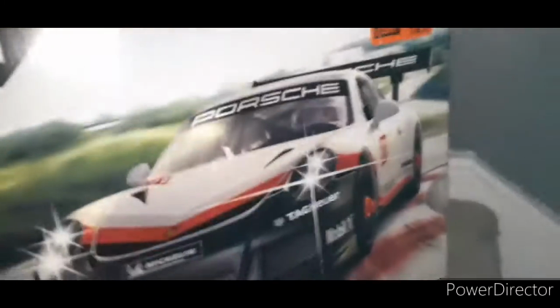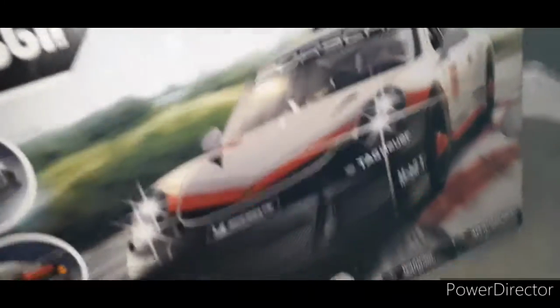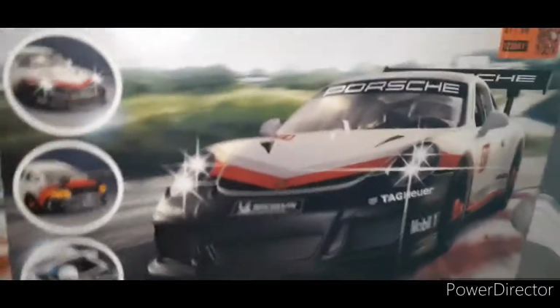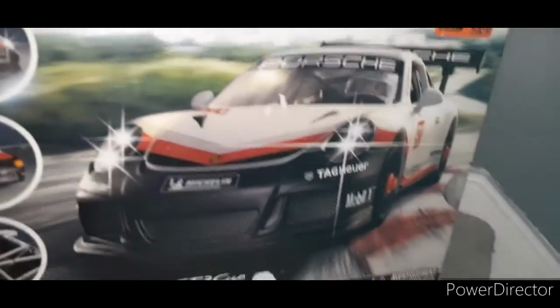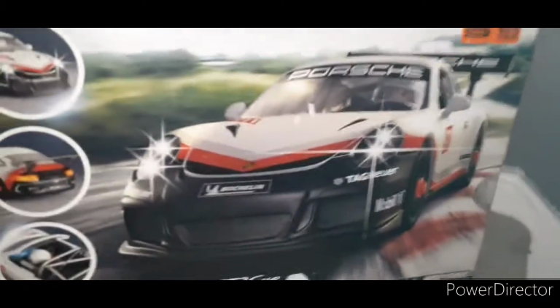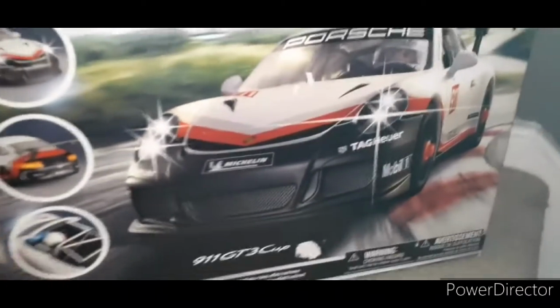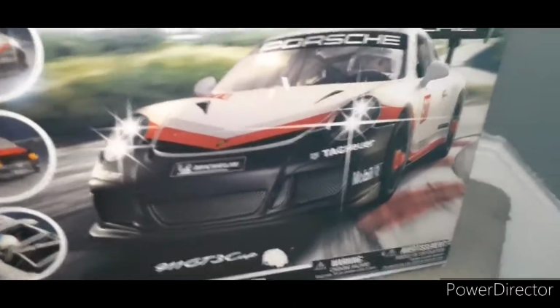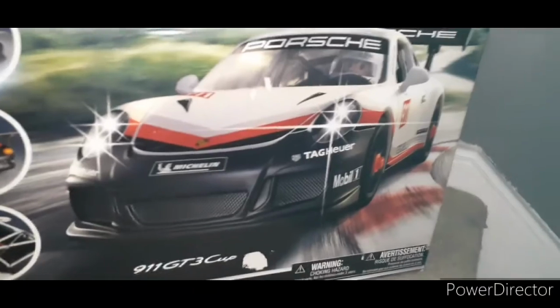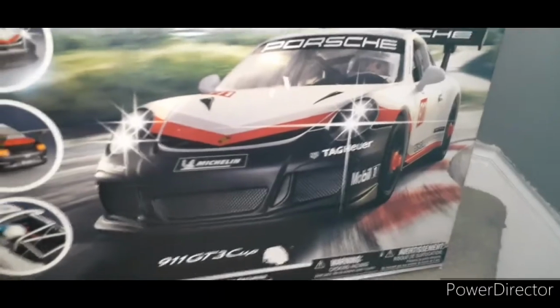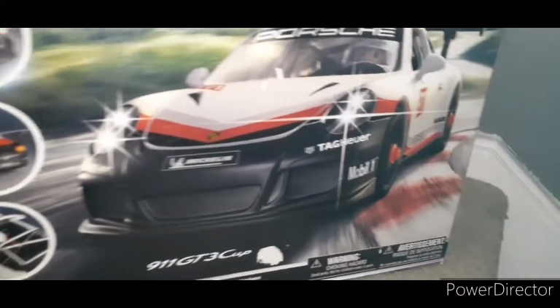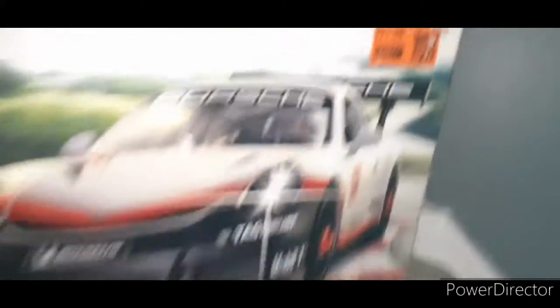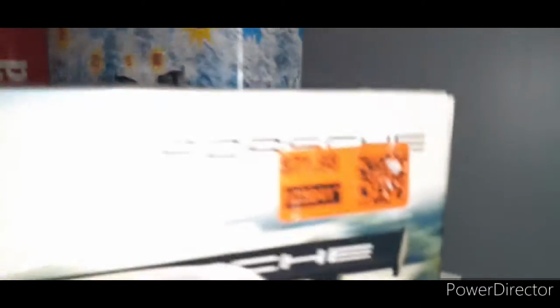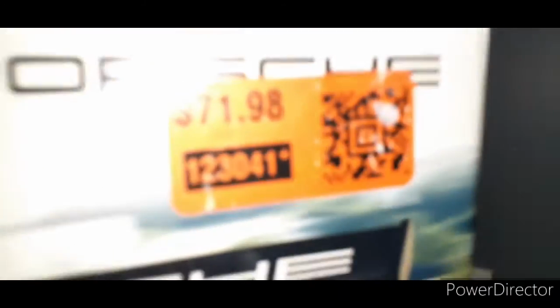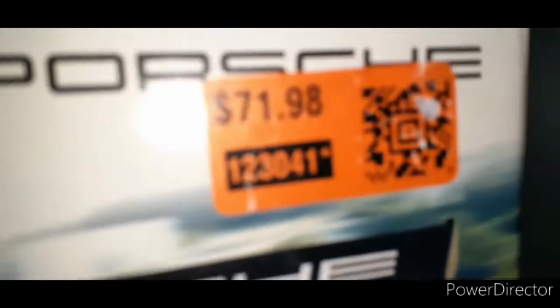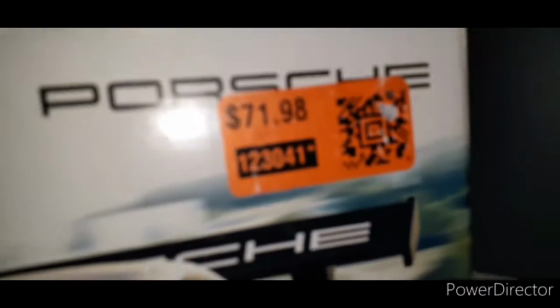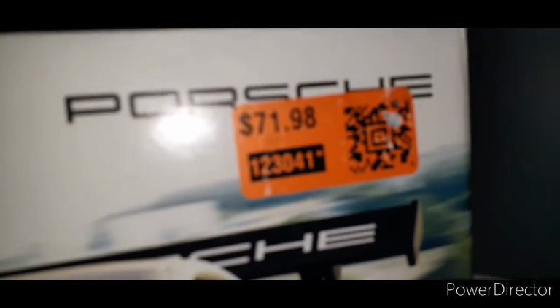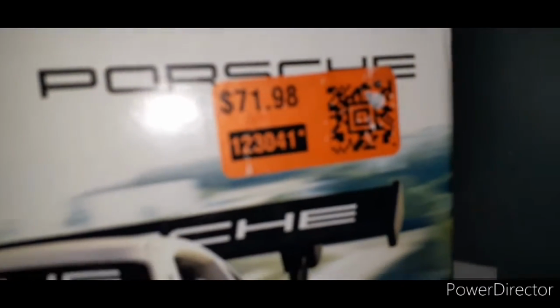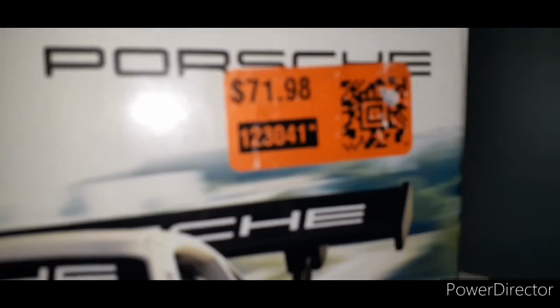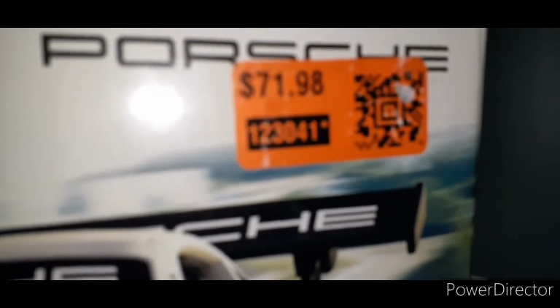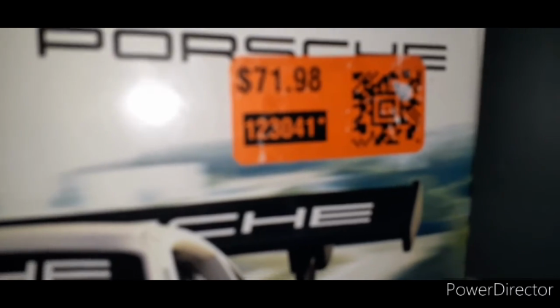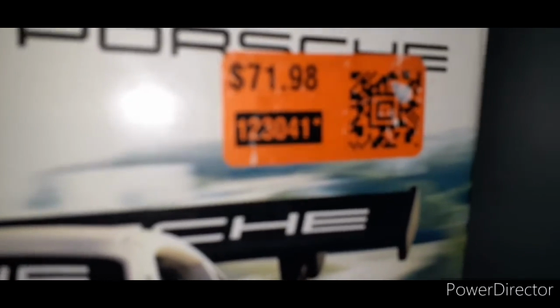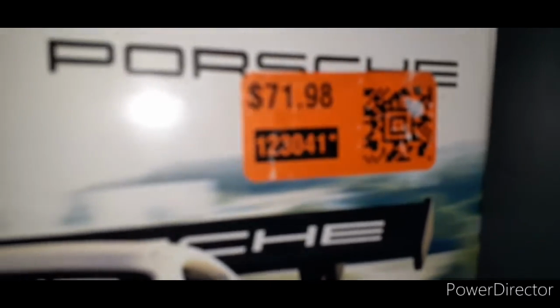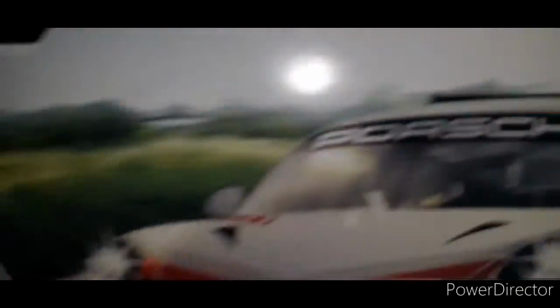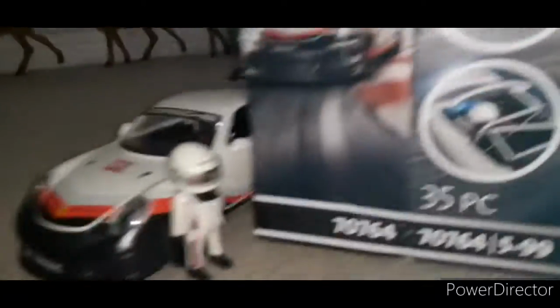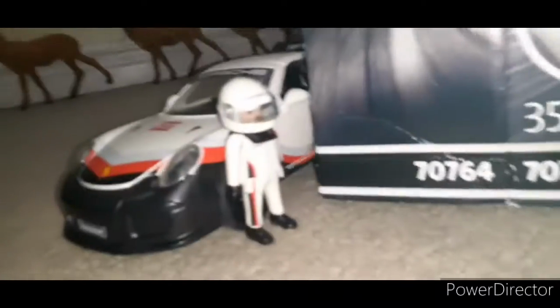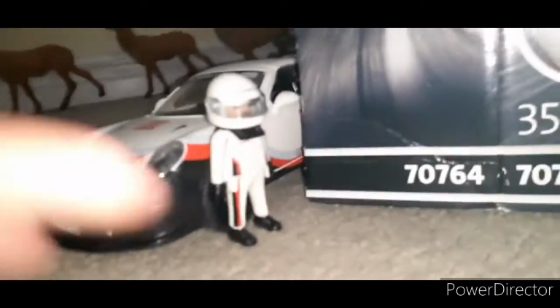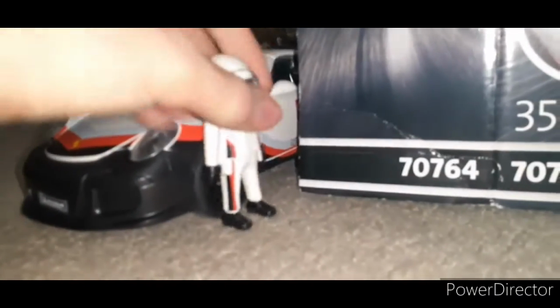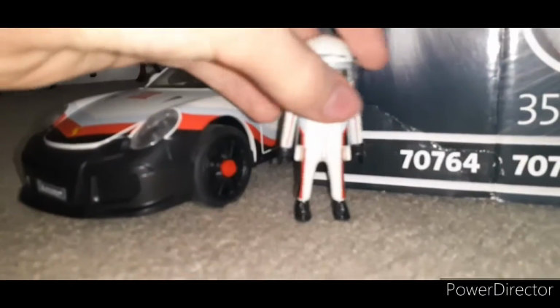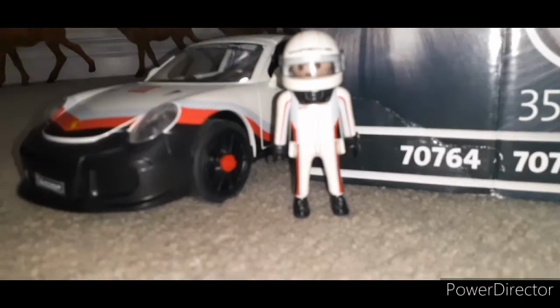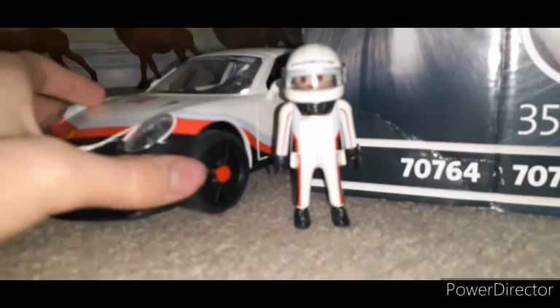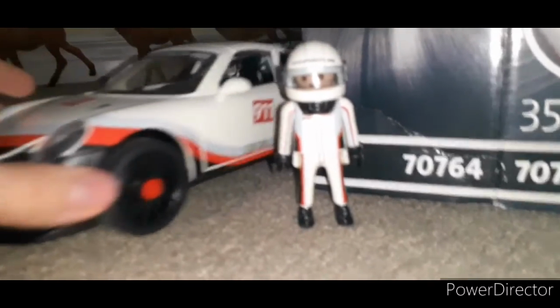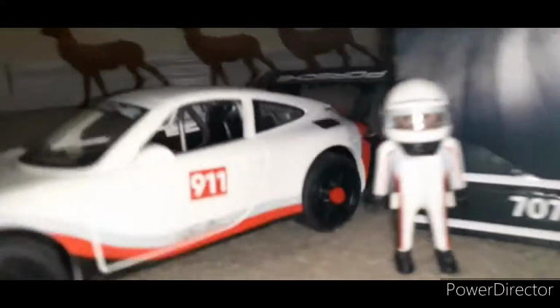This car is actually brand new for 2021. I got it at a liquidation store for around $35, which is a pretty good deal considering that it's brand new.